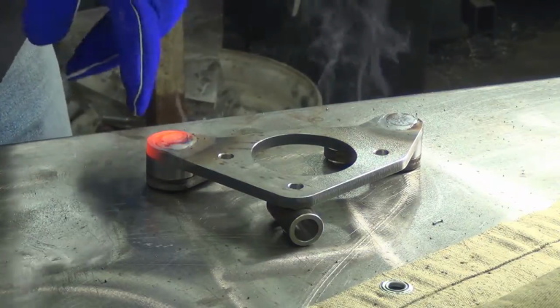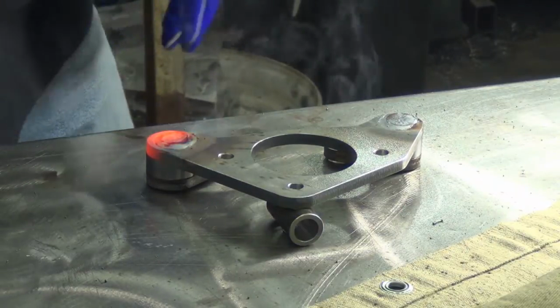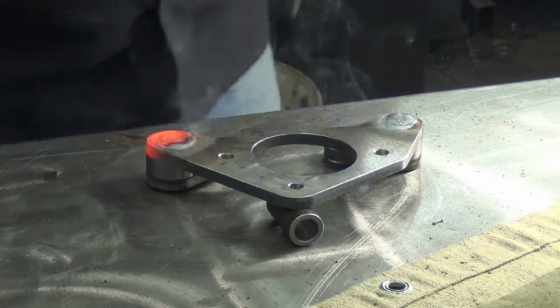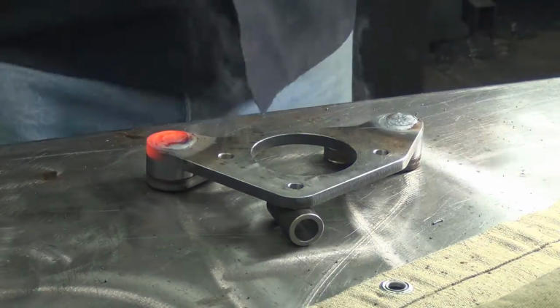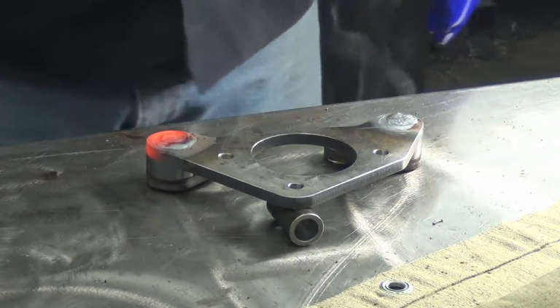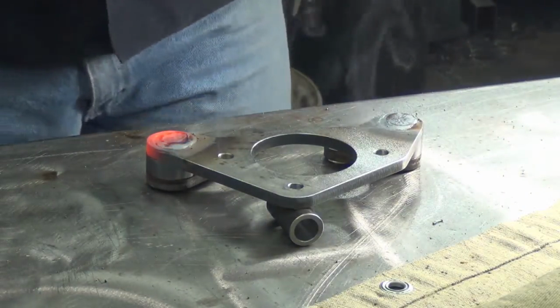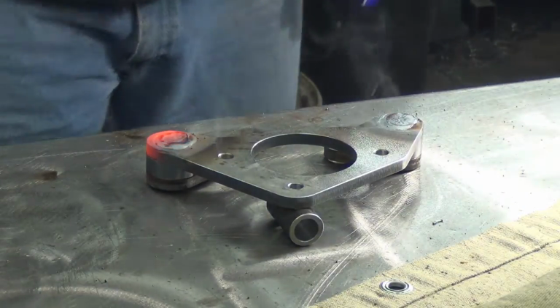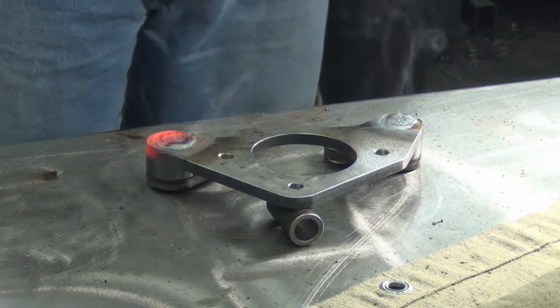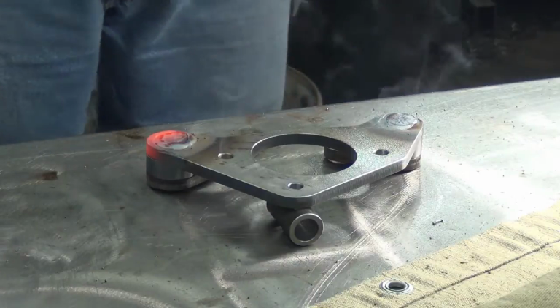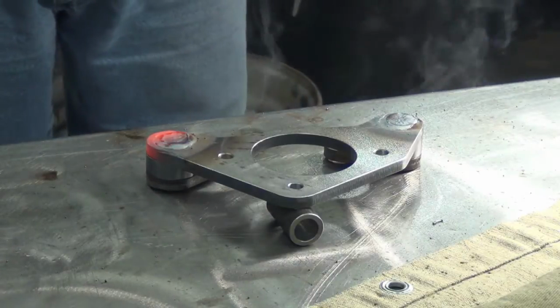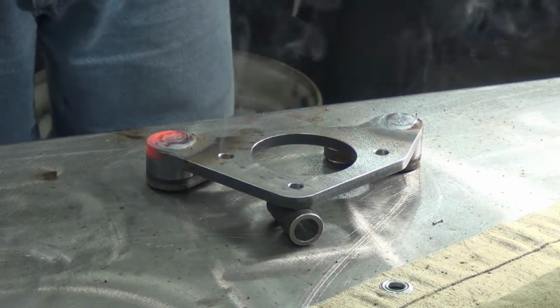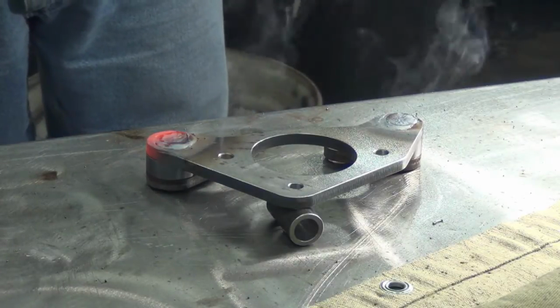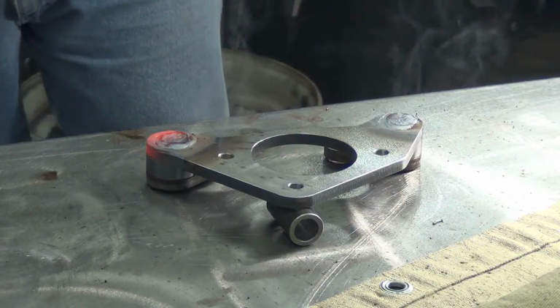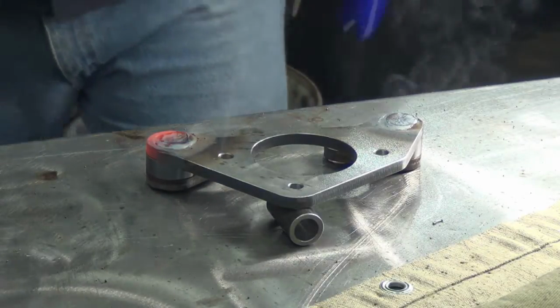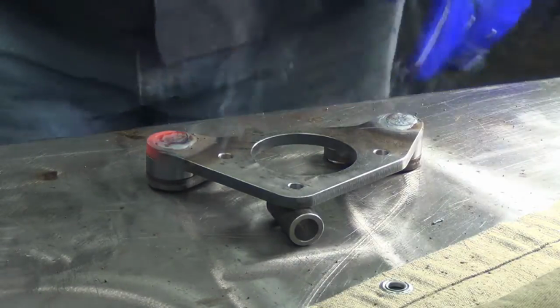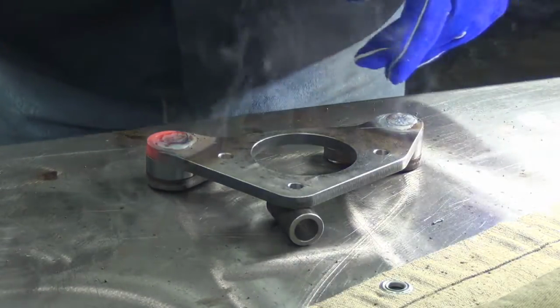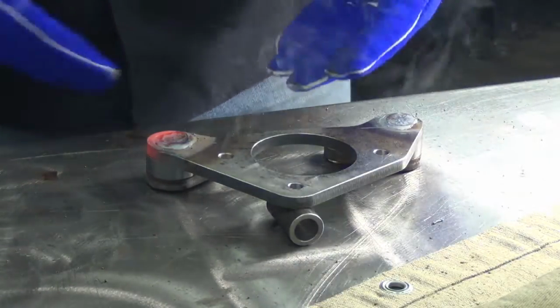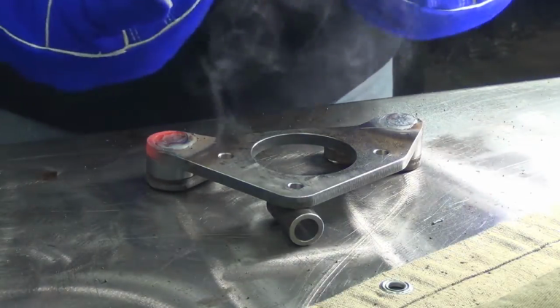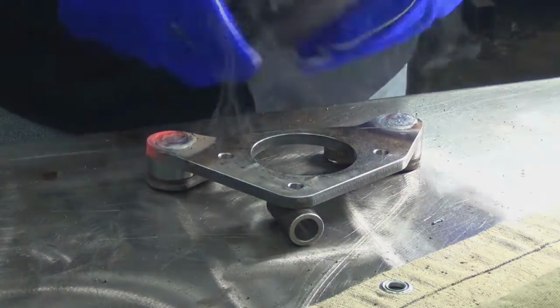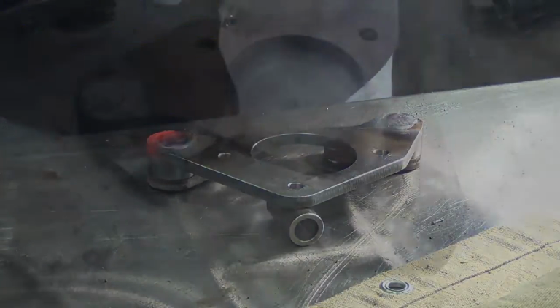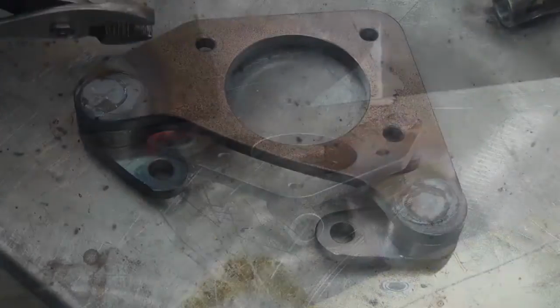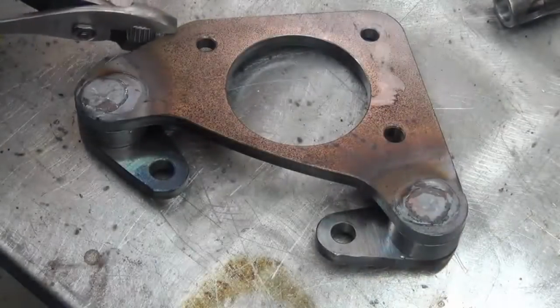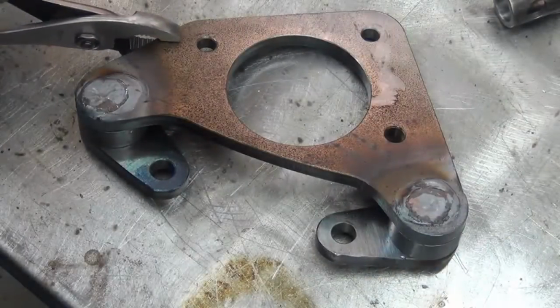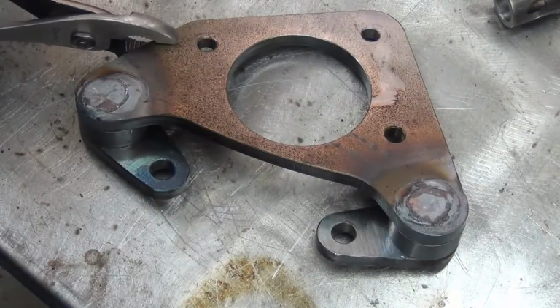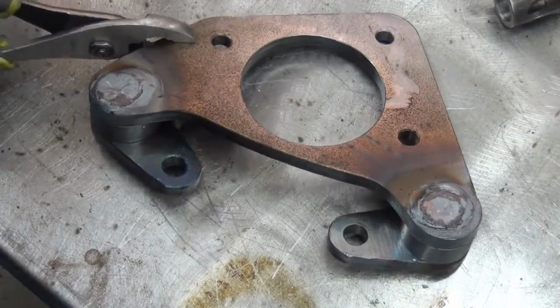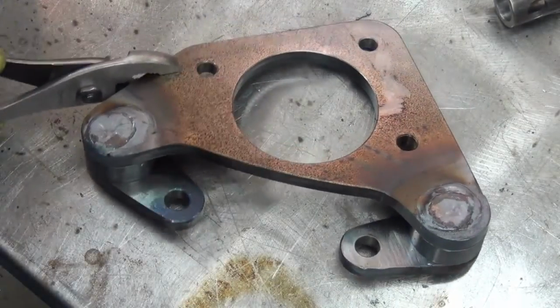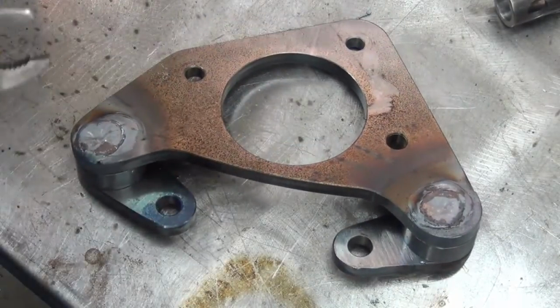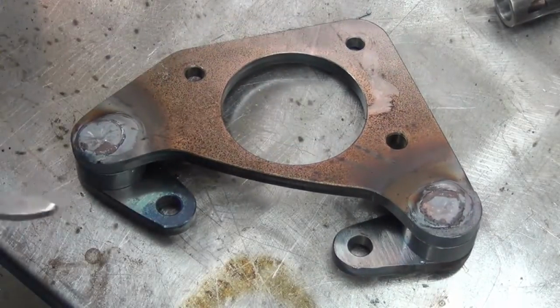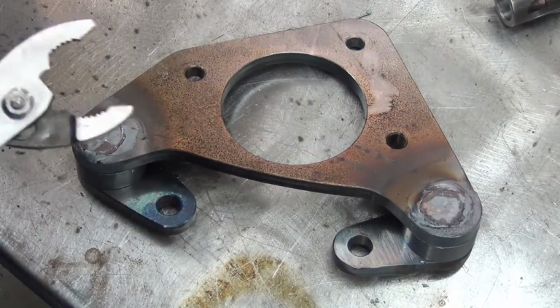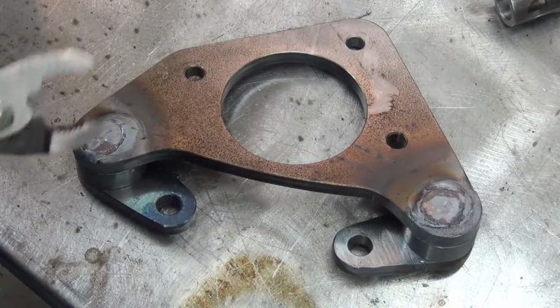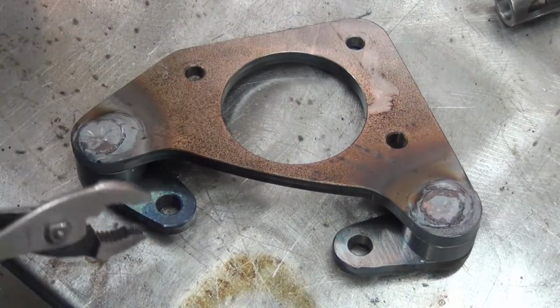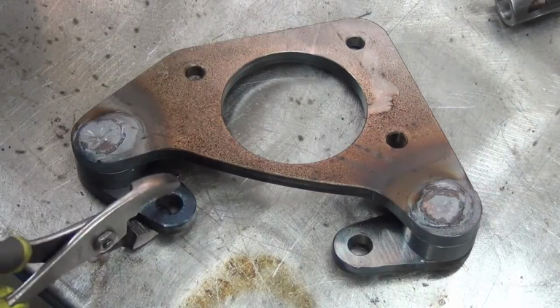That might be a bit more build-up than I want. I'm really curious to see how they warp. It's really, really hot still. I'm going to take it outside in just a minute.